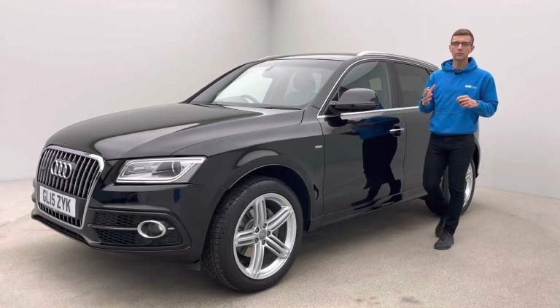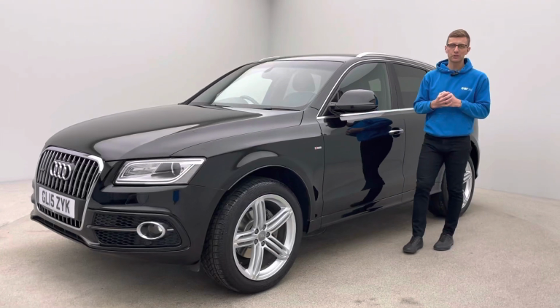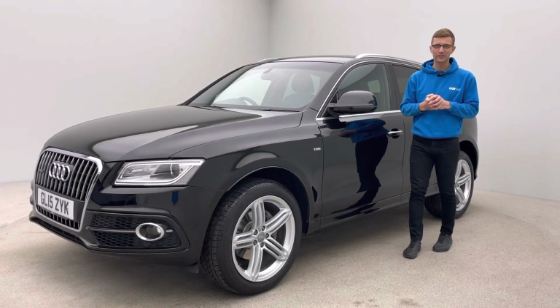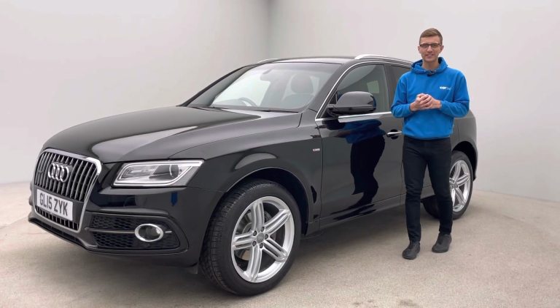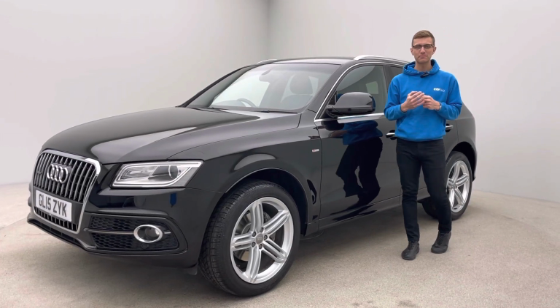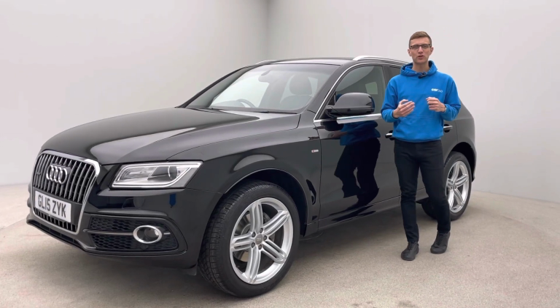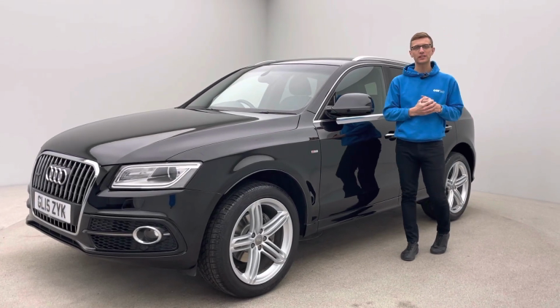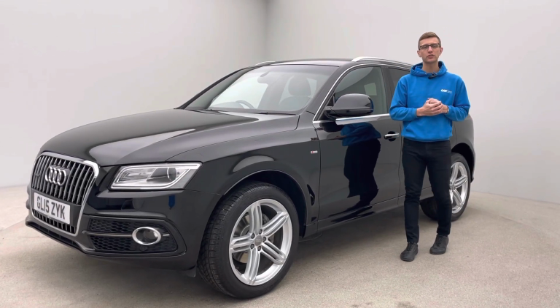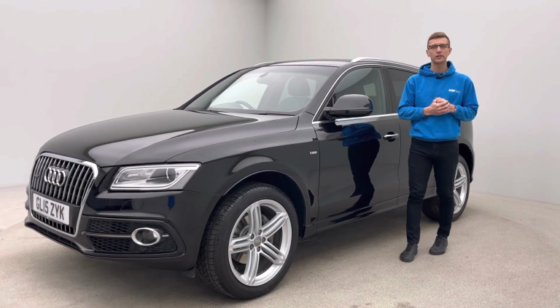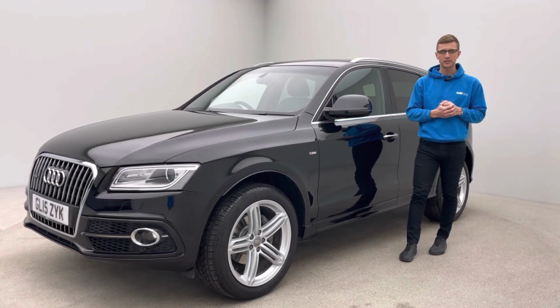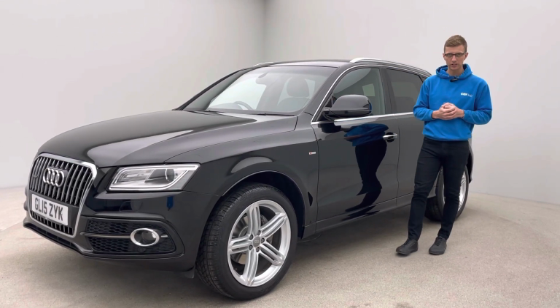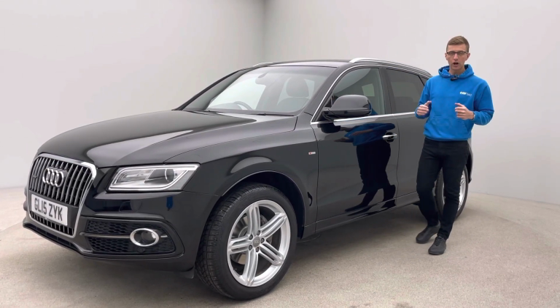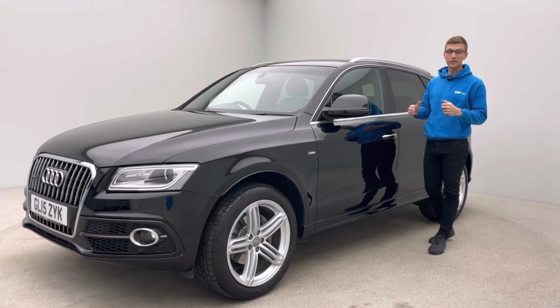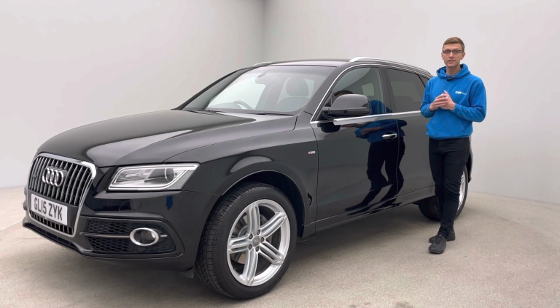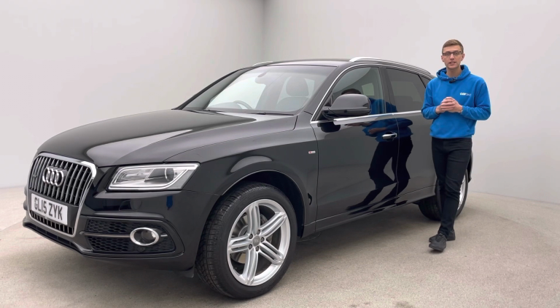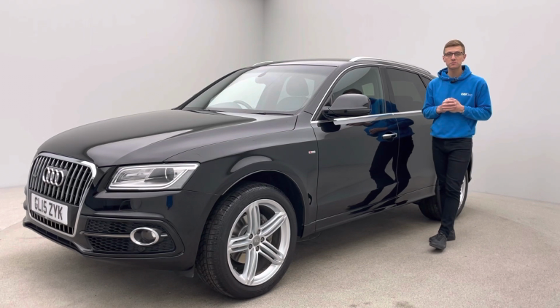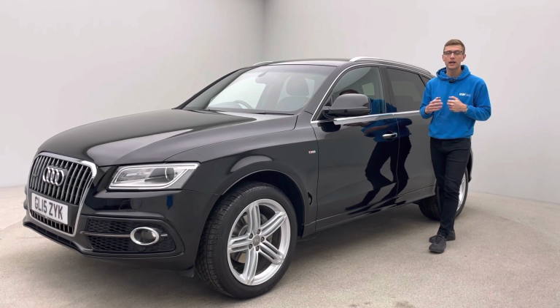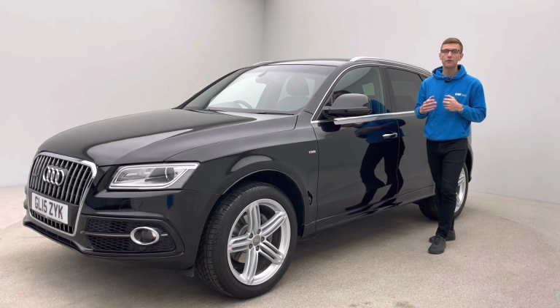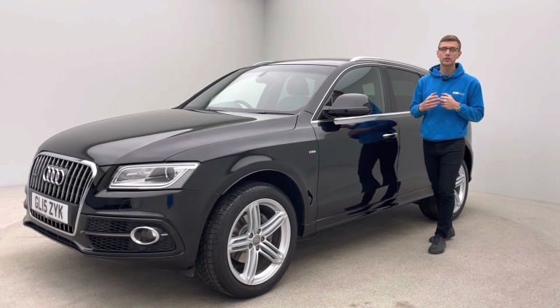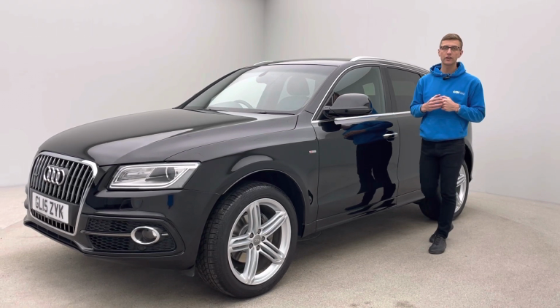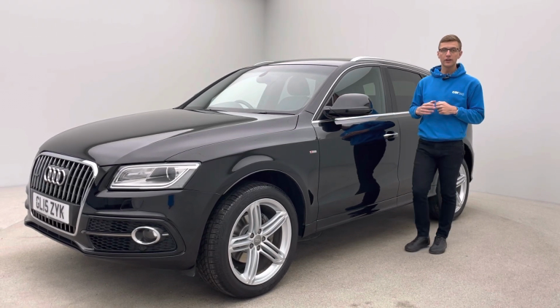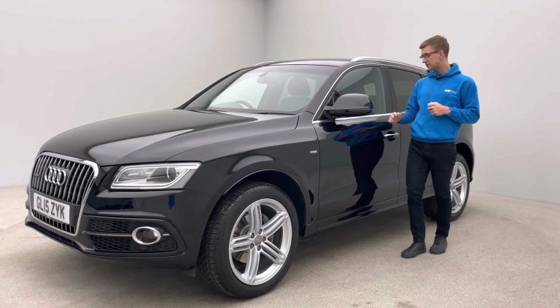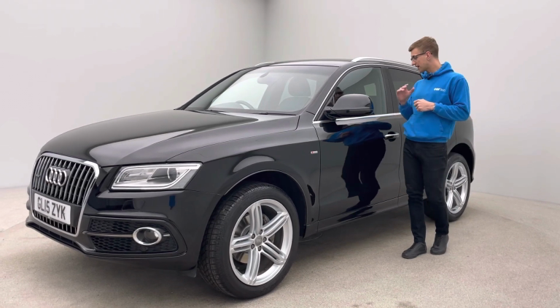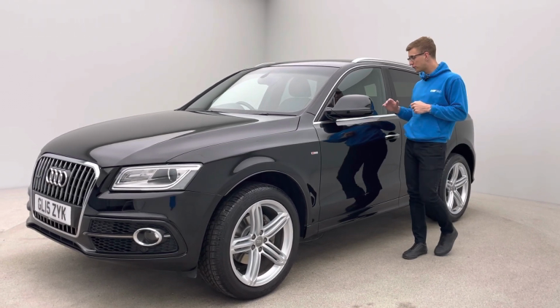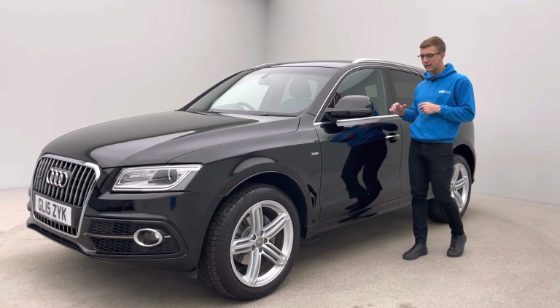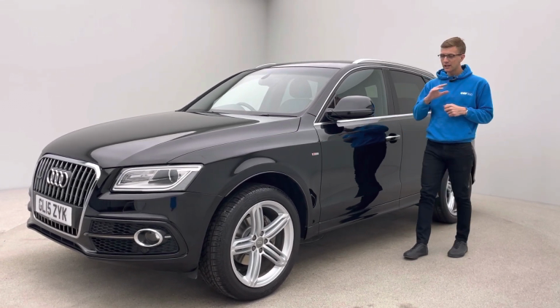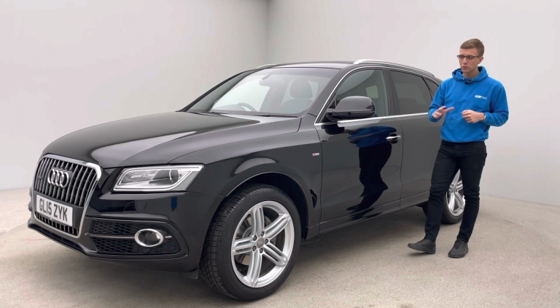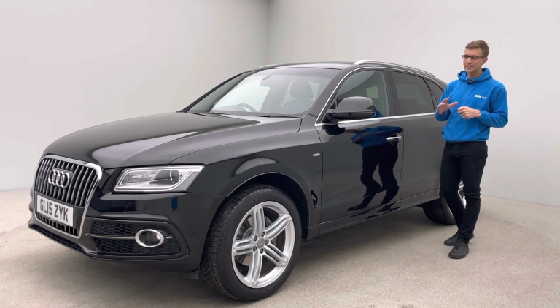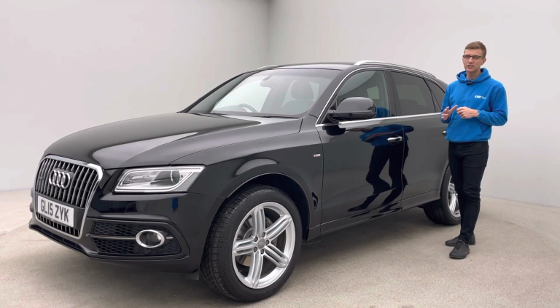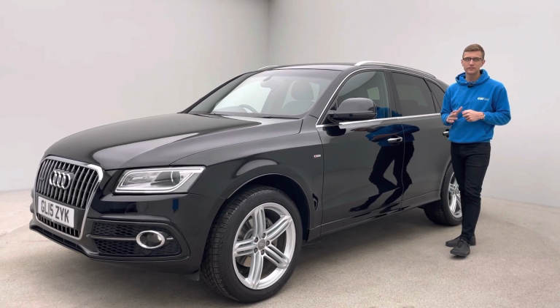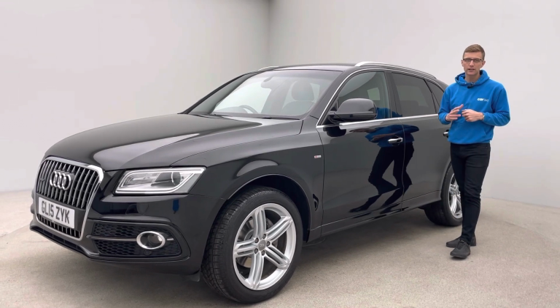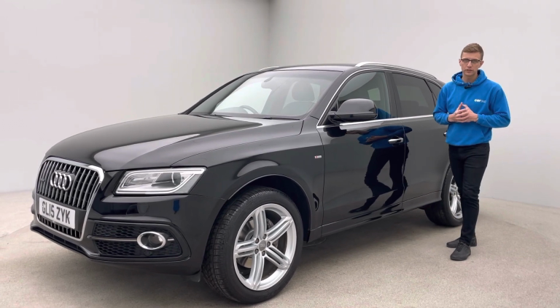Hello and welcome to Car360. My name is Ross. Thank you for watching our video presentation on our 15 plate, 68,000 mile Audi Q5, finished in black with full black leather and 20 inch silver alloy wheels.